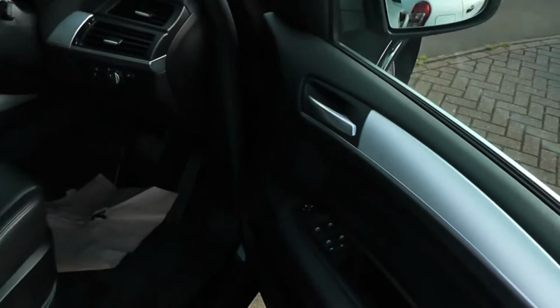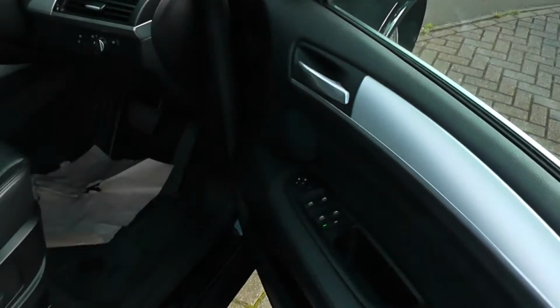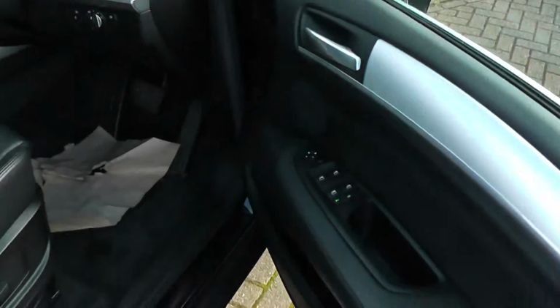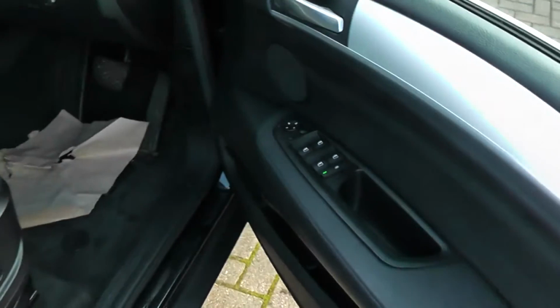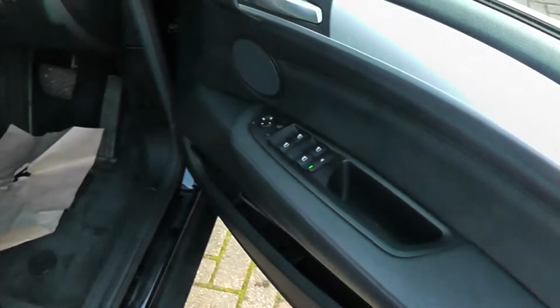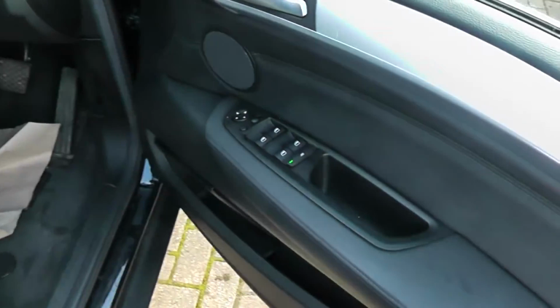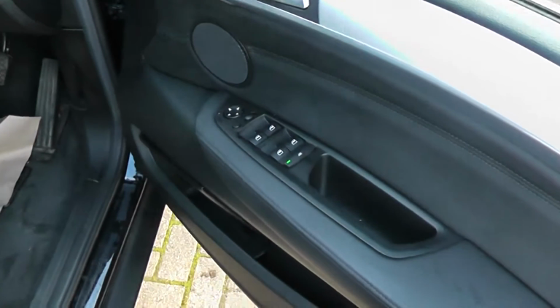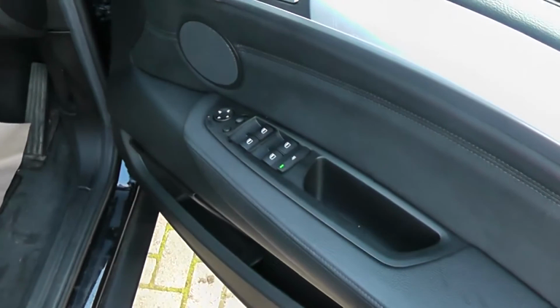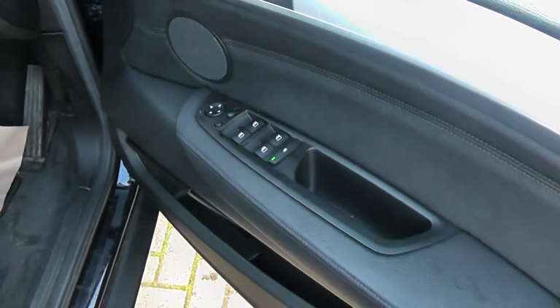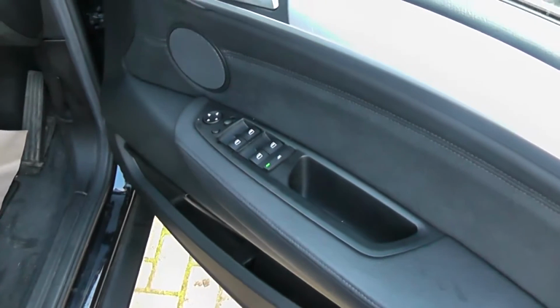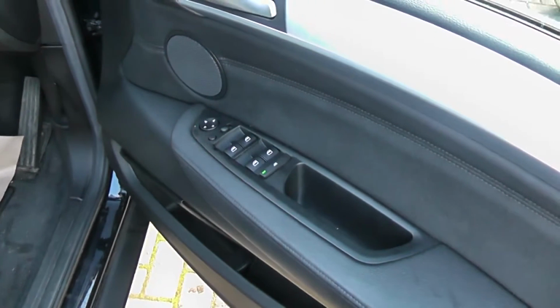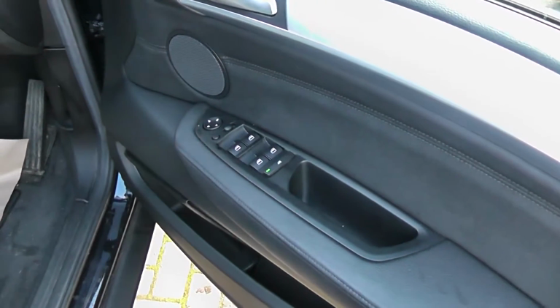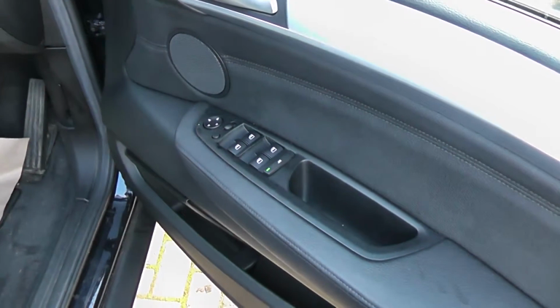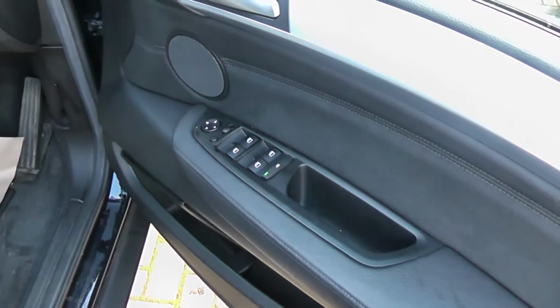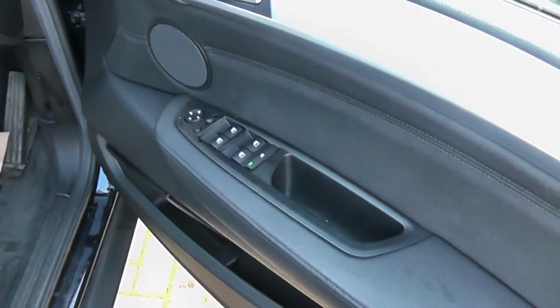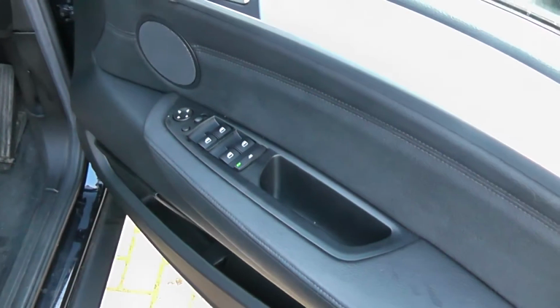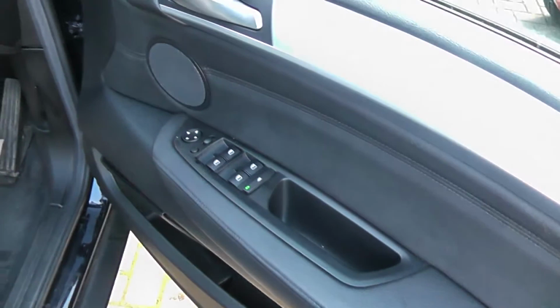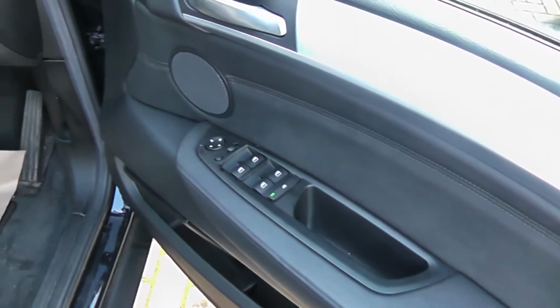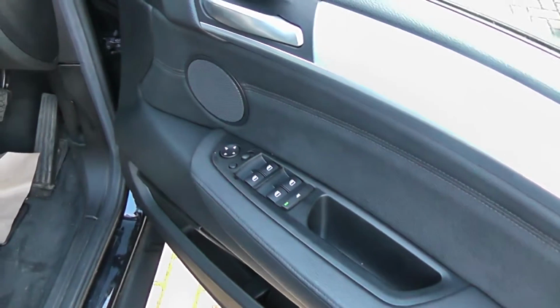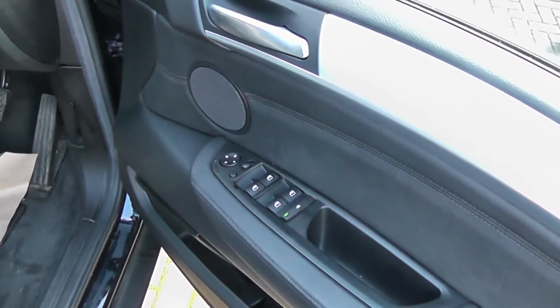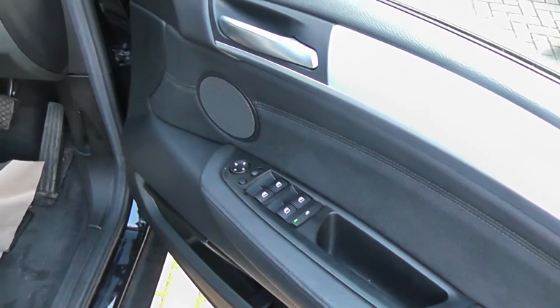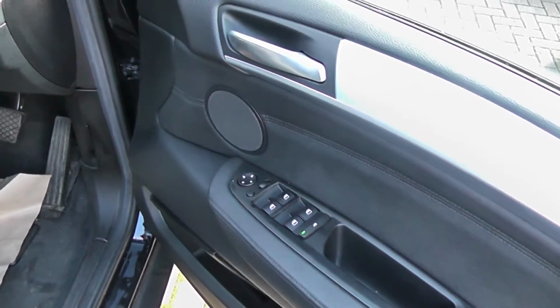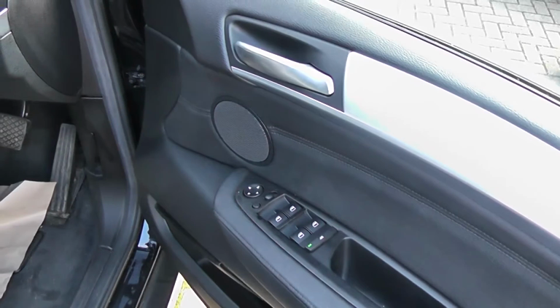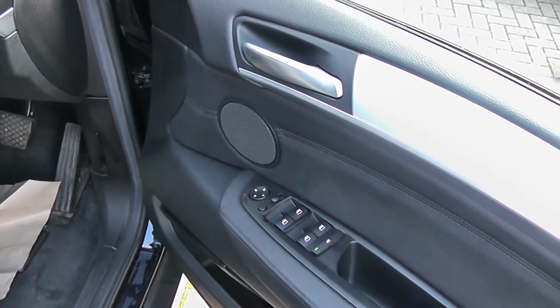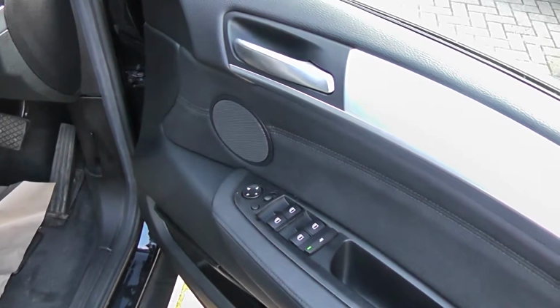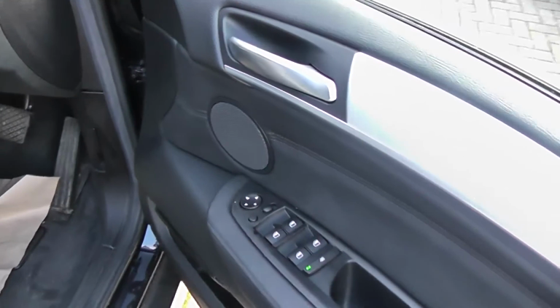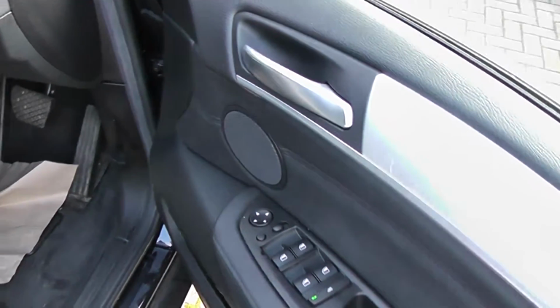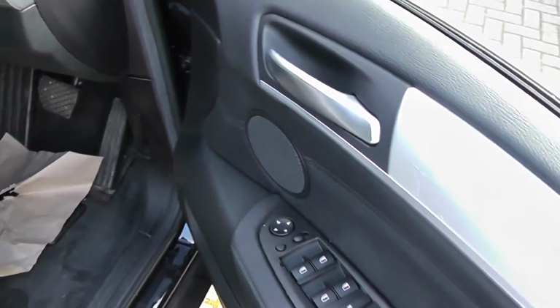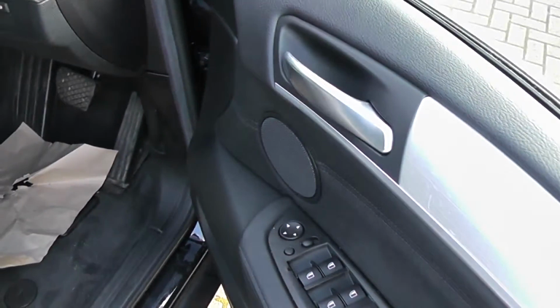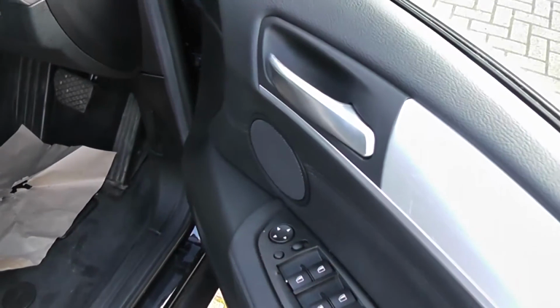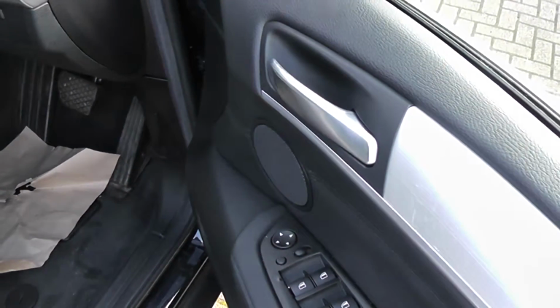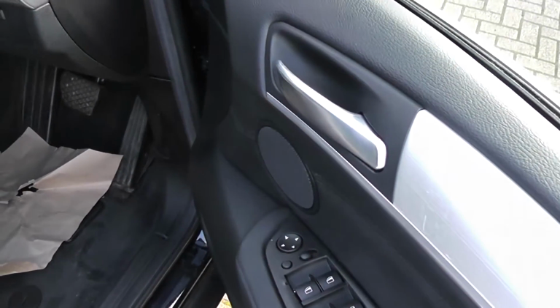This car comes with front and rear electric windows and fully adjustable electric wing mirrors.